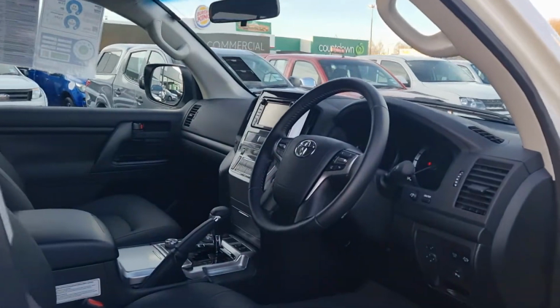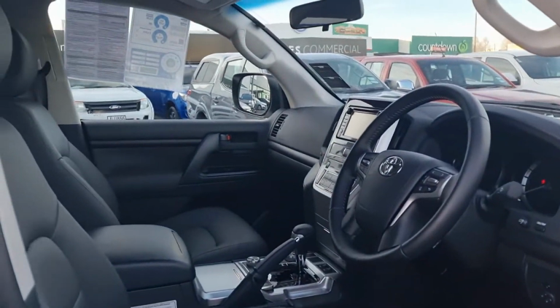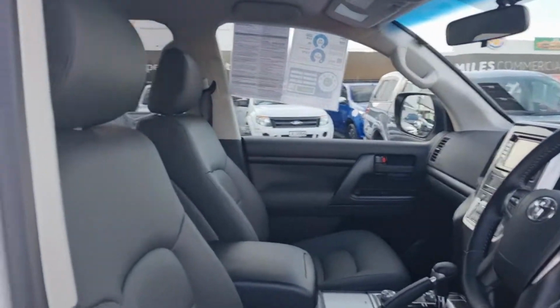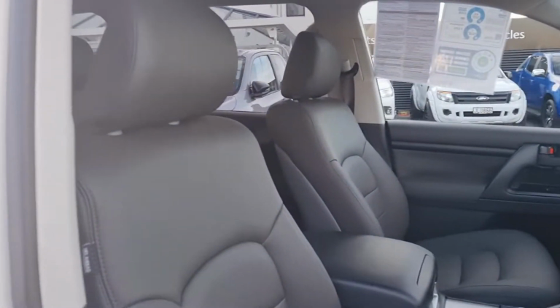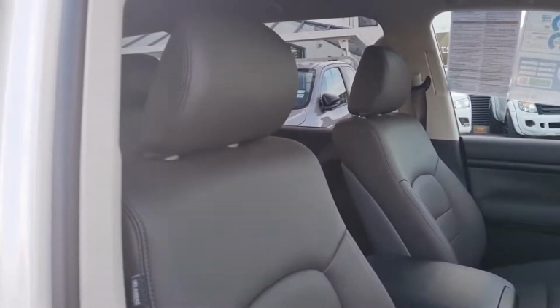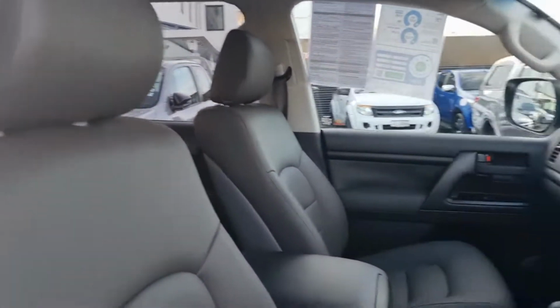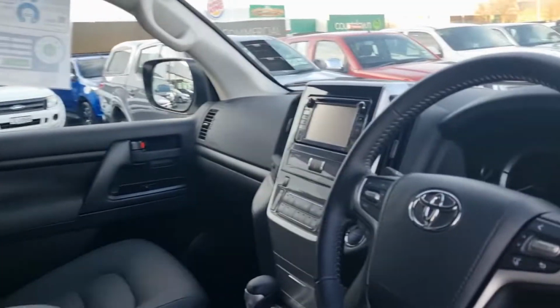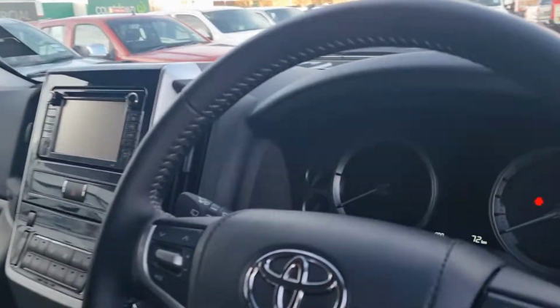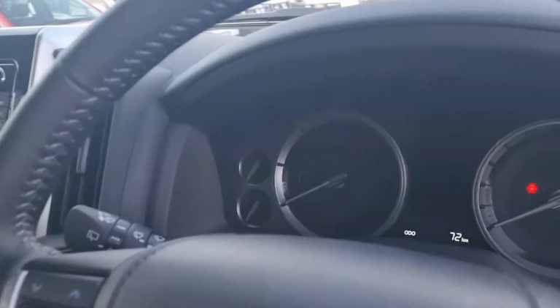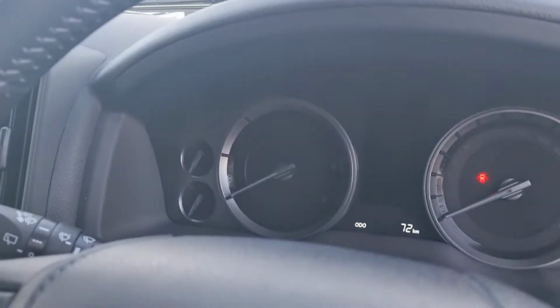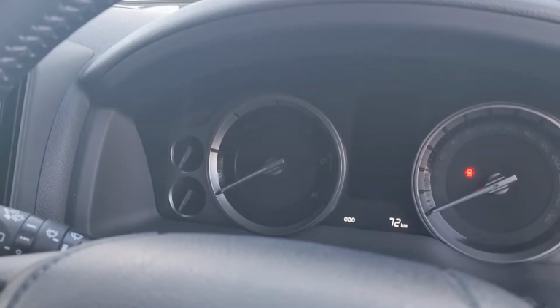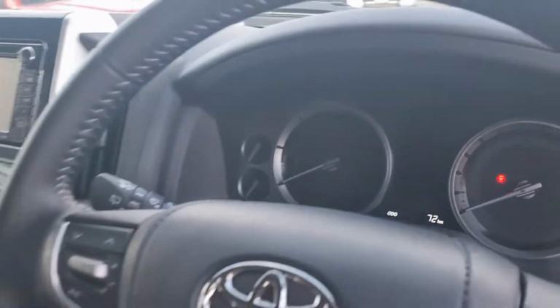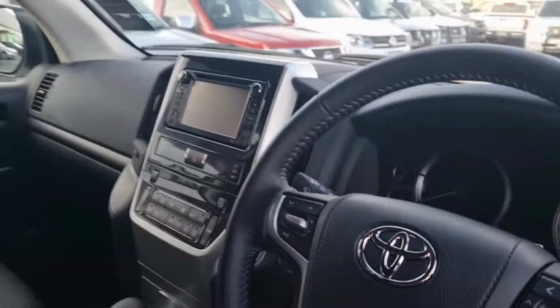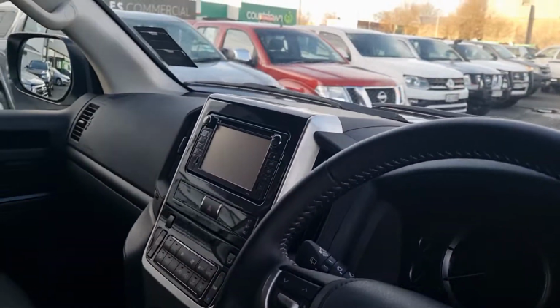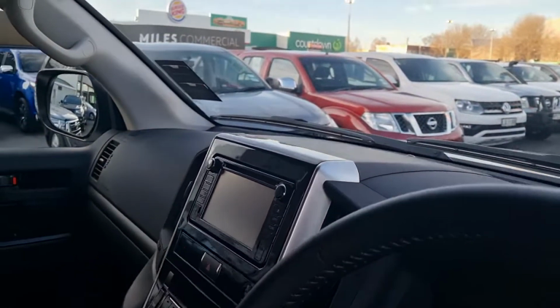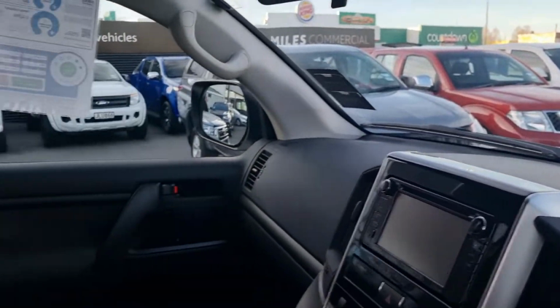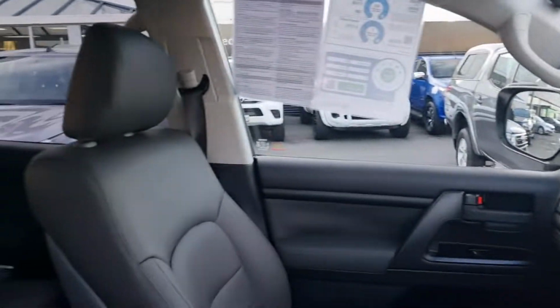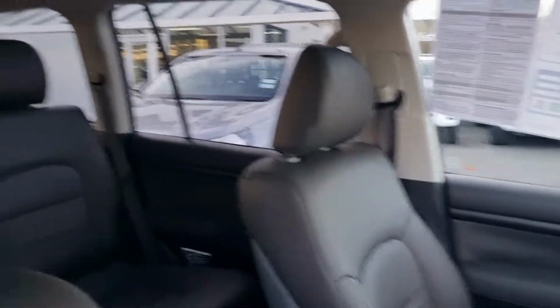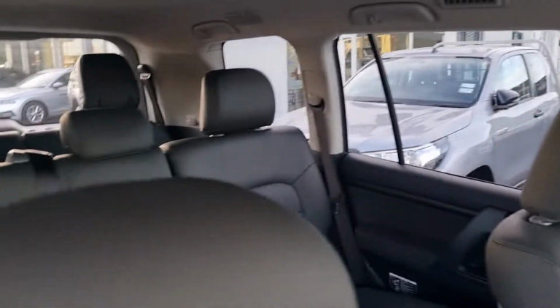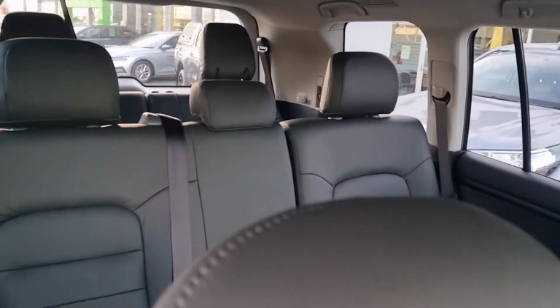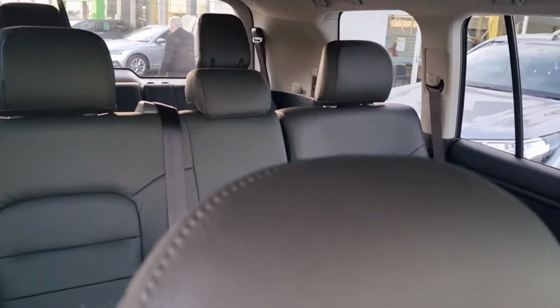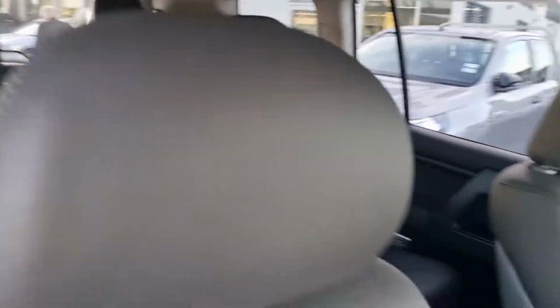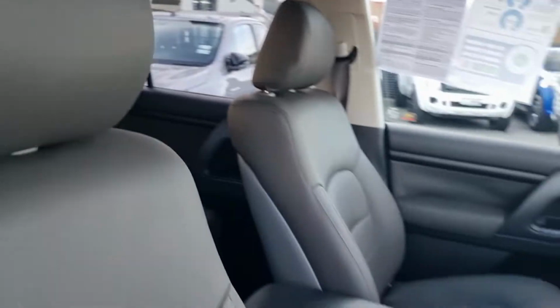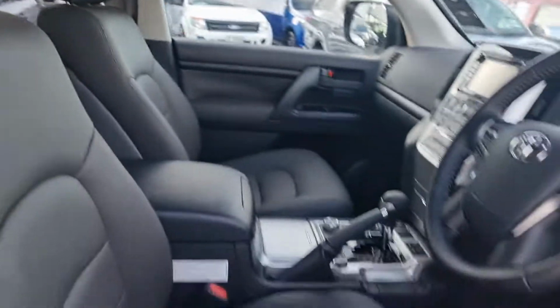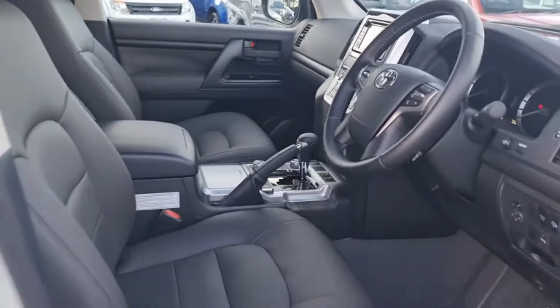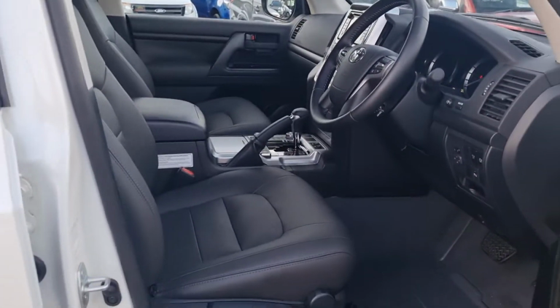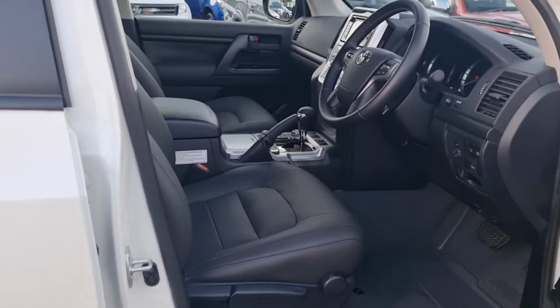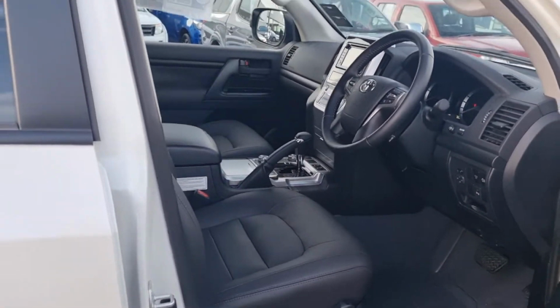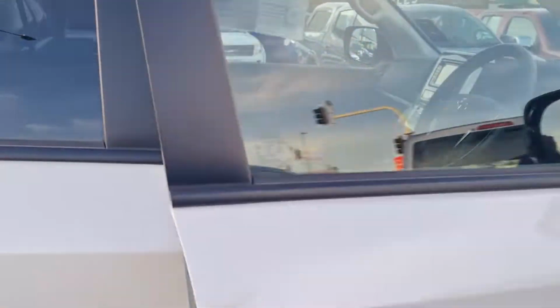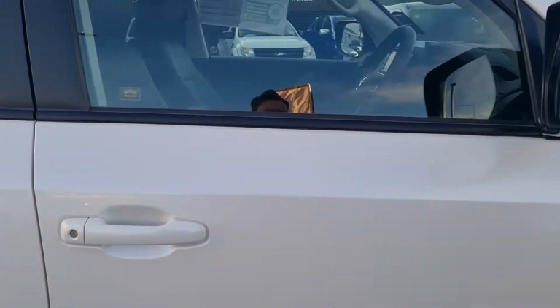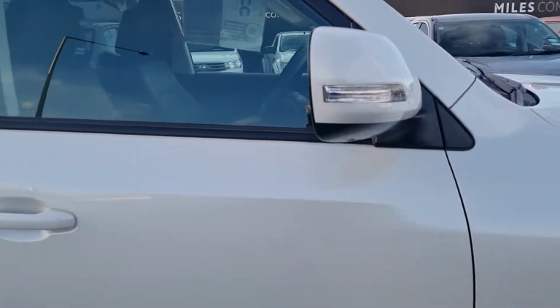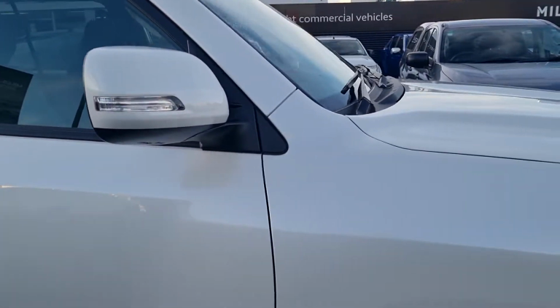It is brand new — it's only done 72 k's. So once again, if you're interested in this vehicle, give me a call, come down, and we'll see you soon.